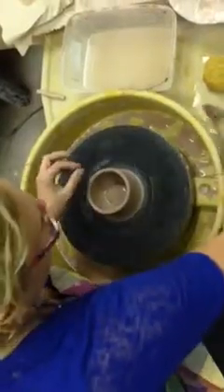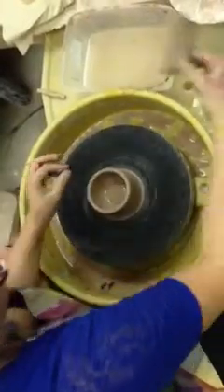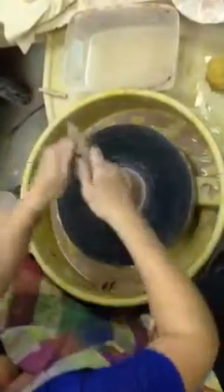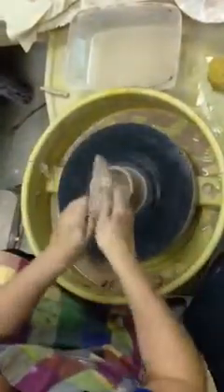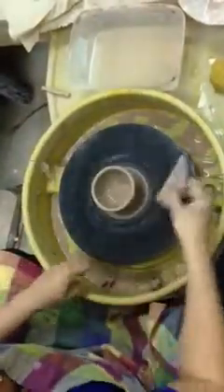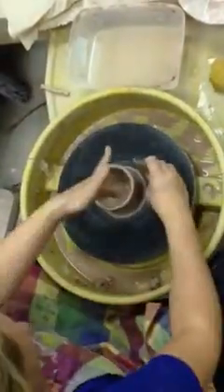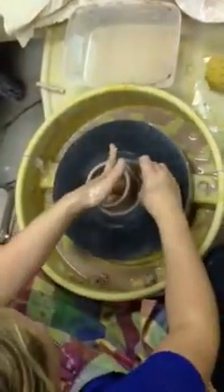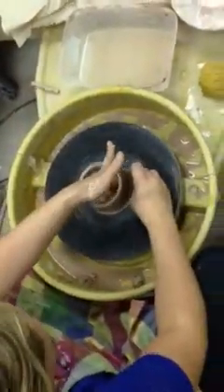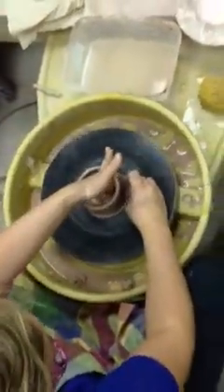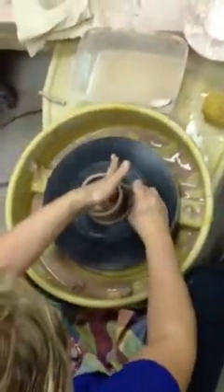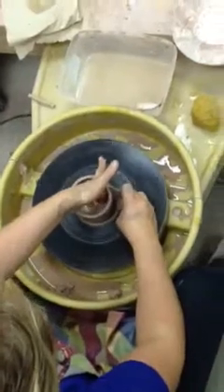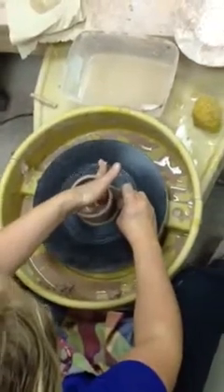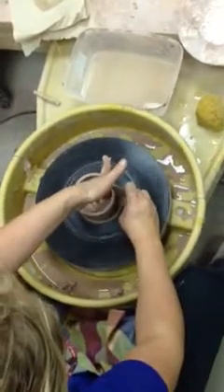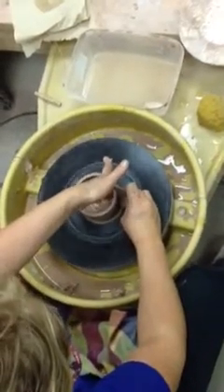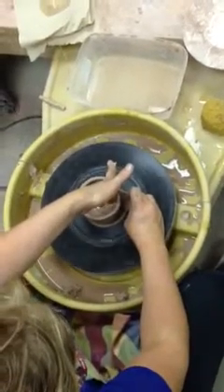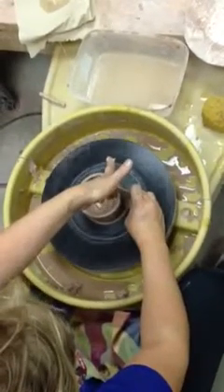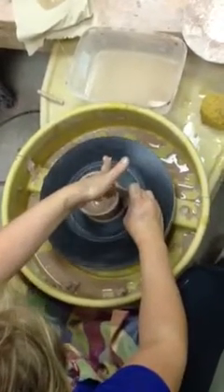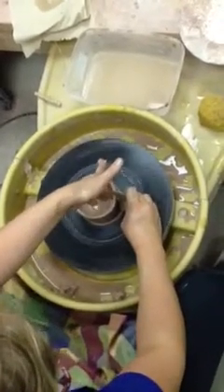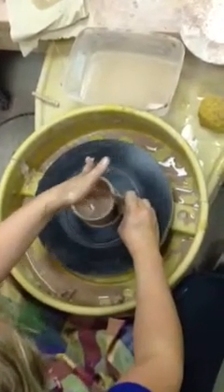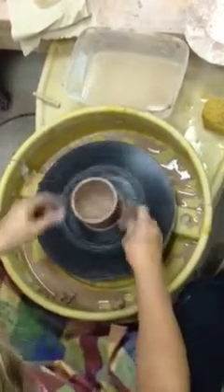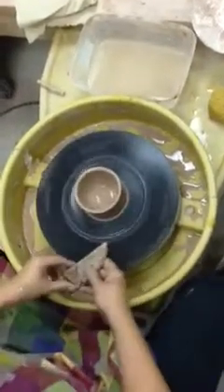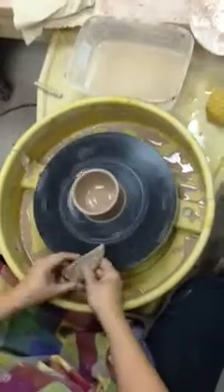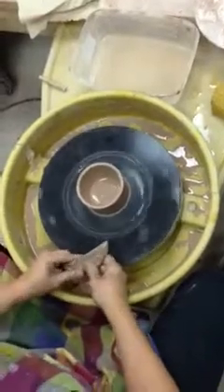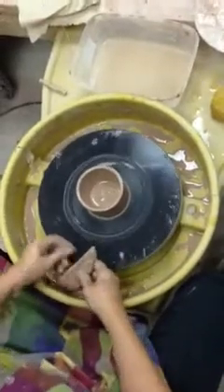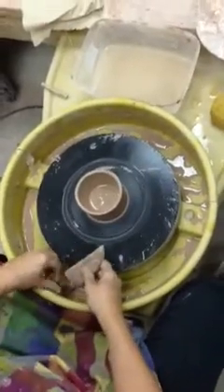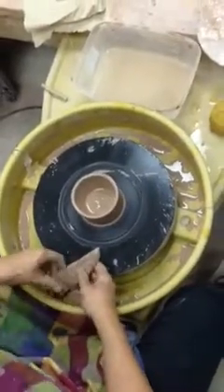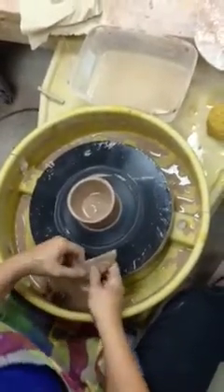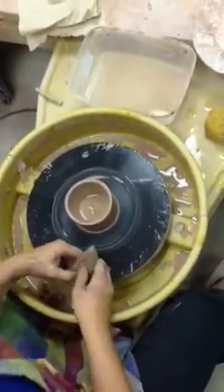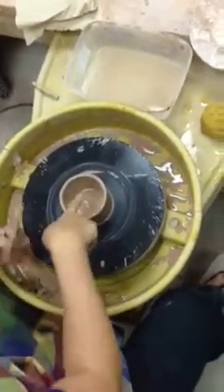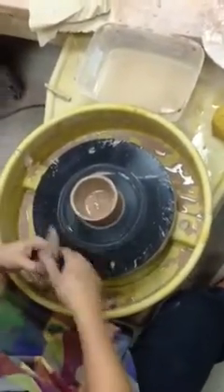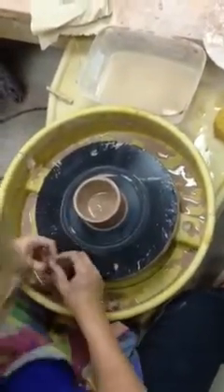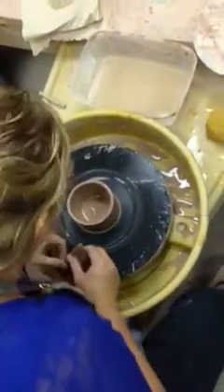Take the rib and check the verticalness of the wall one more time. Scrape and then use your middle finger to press up against that vertical wall of the rib, and you have a cylinder. This clay has an air bubble in it, but that's okay — we'll pop it later.